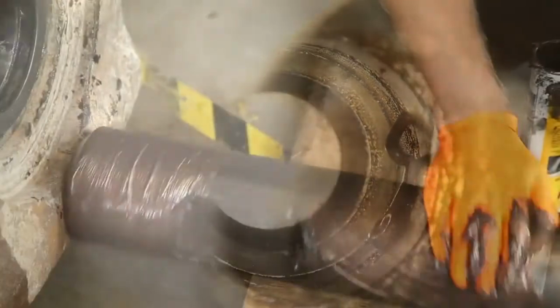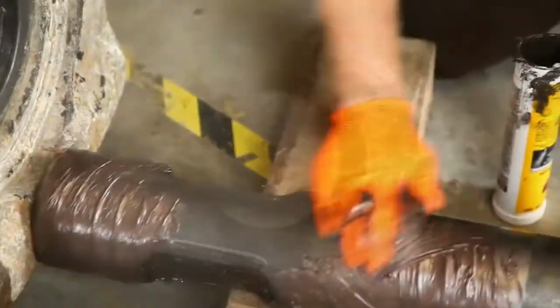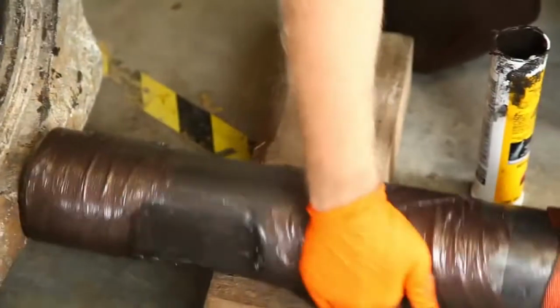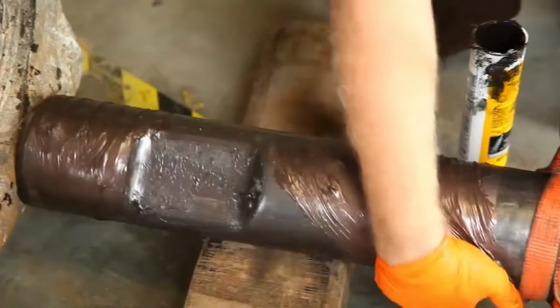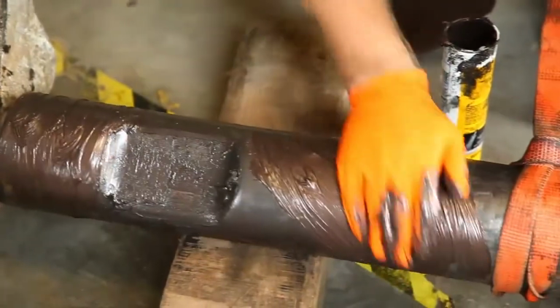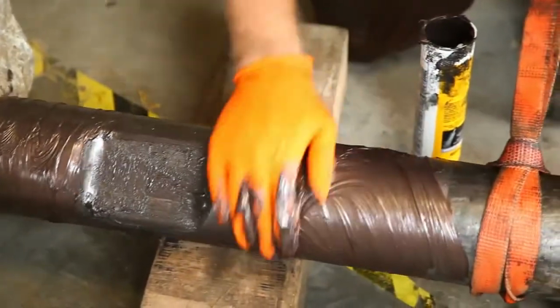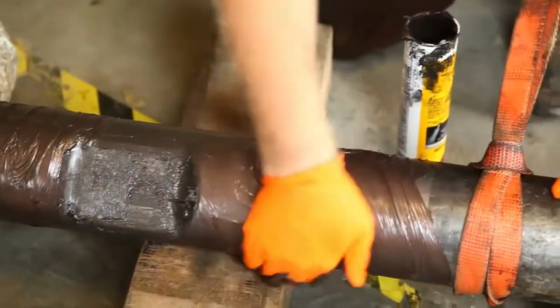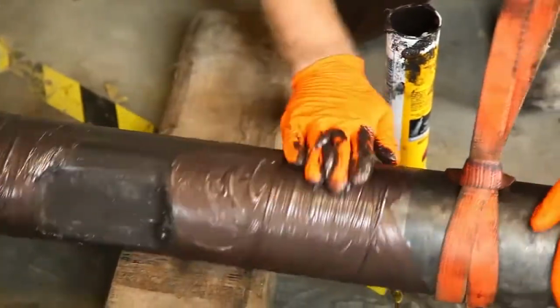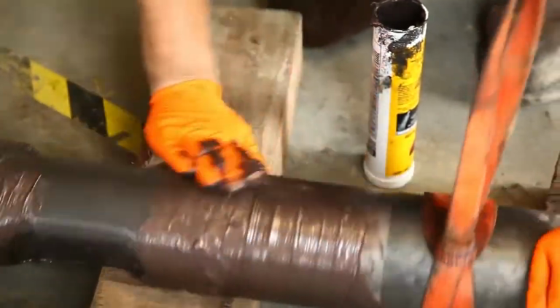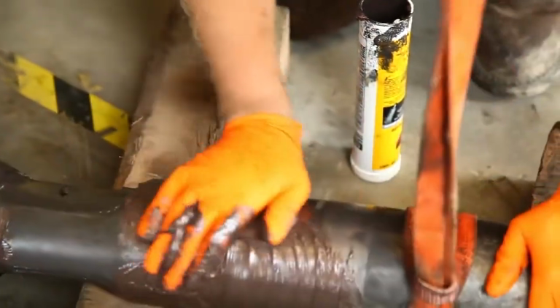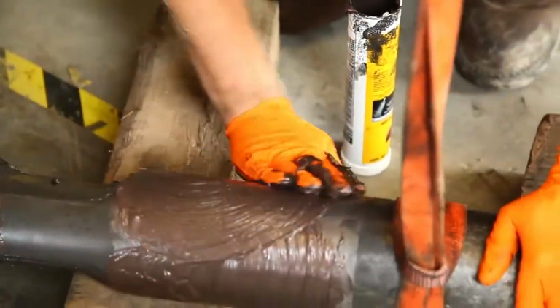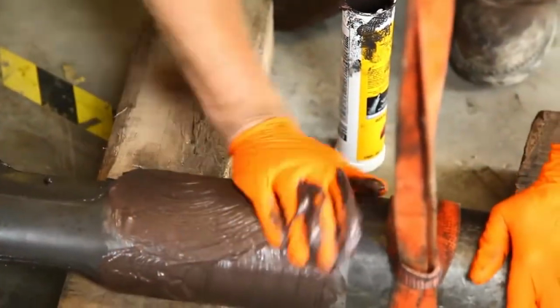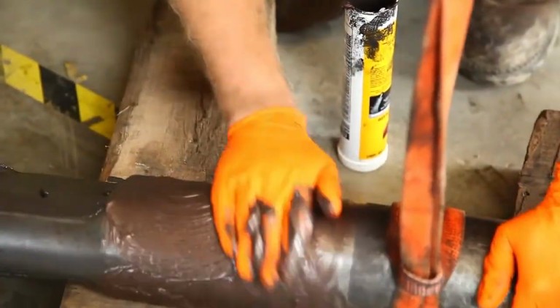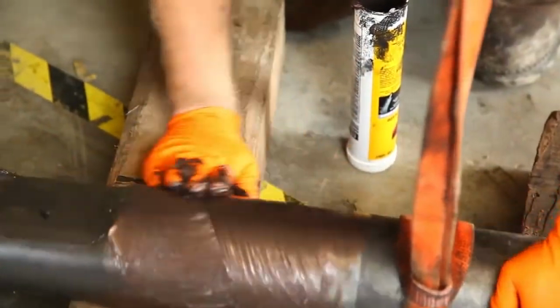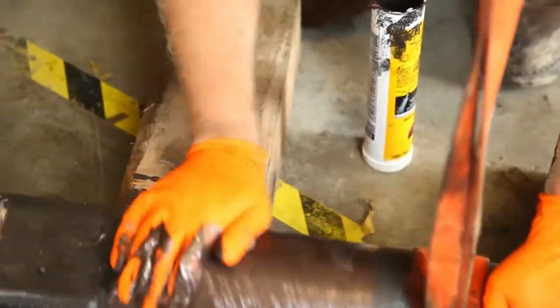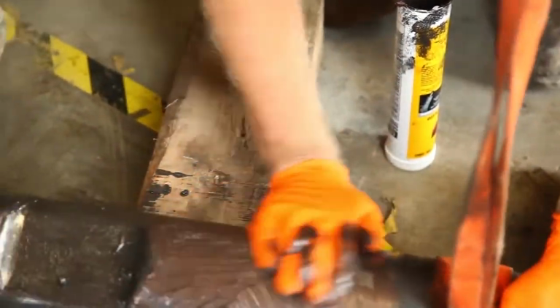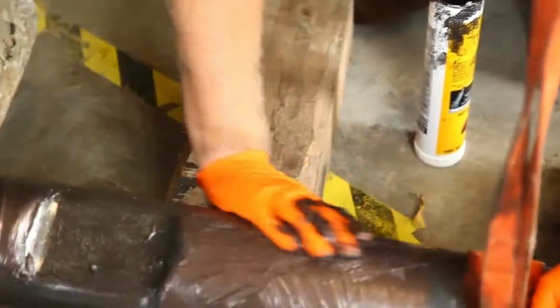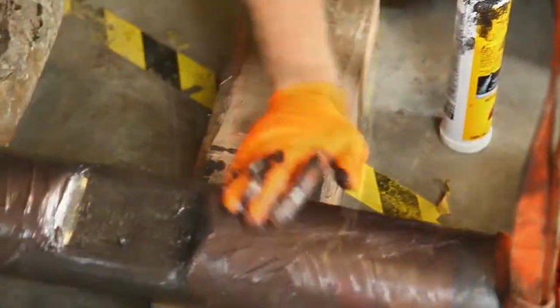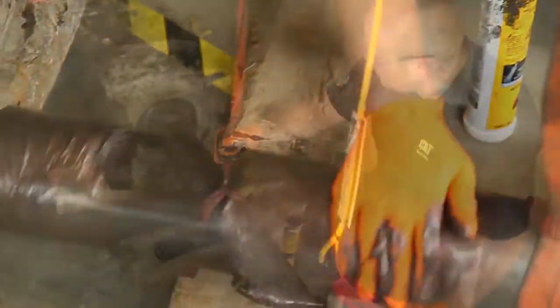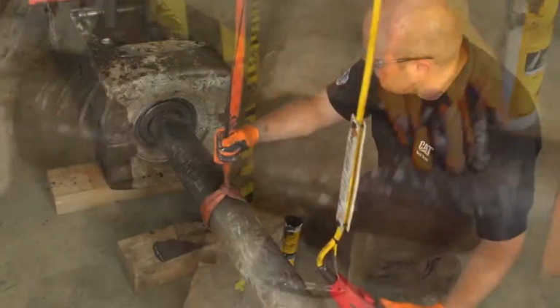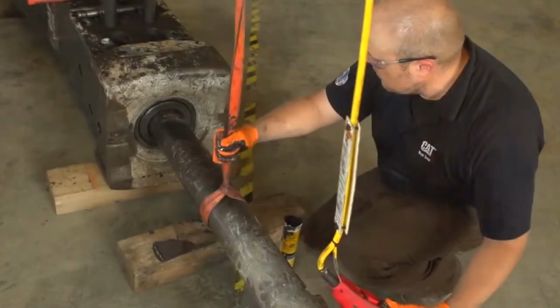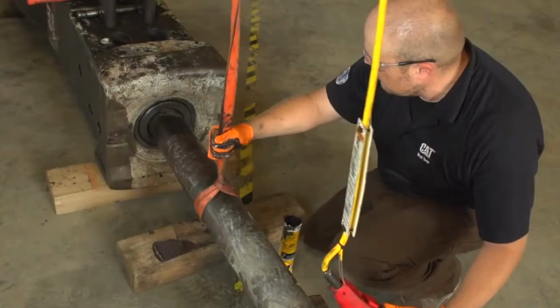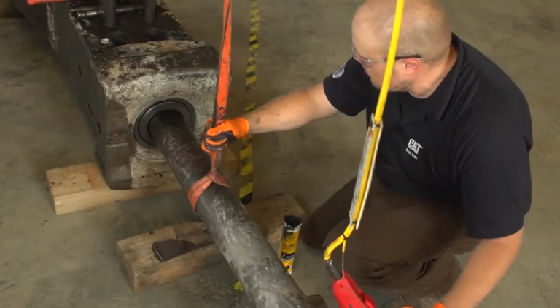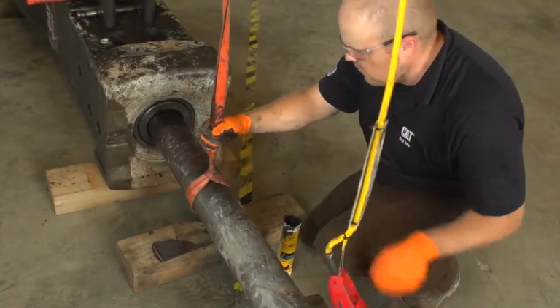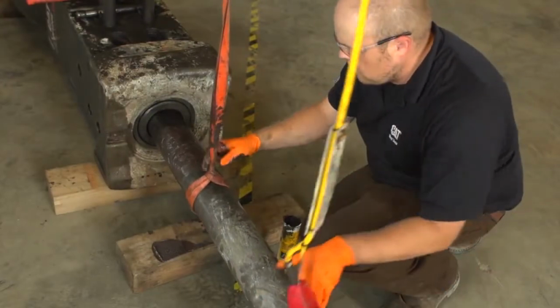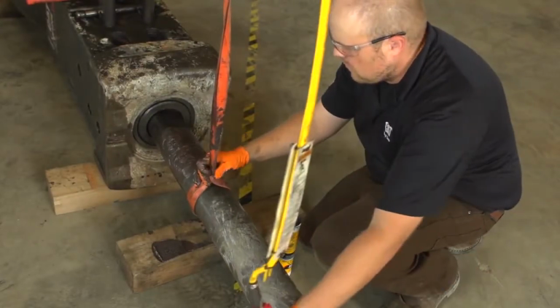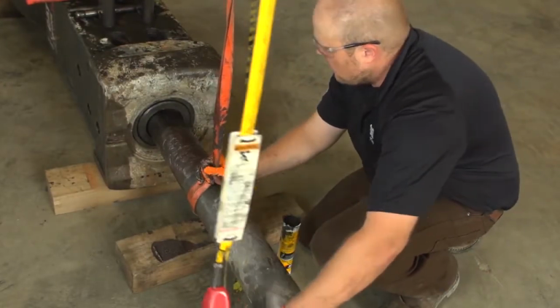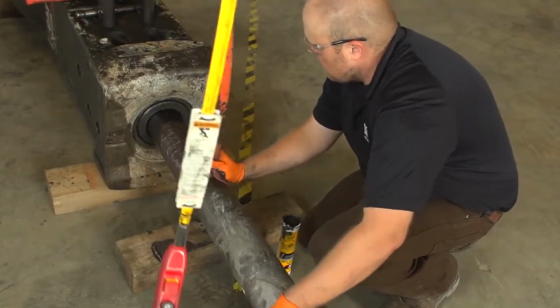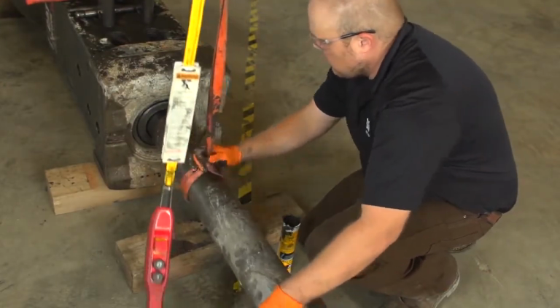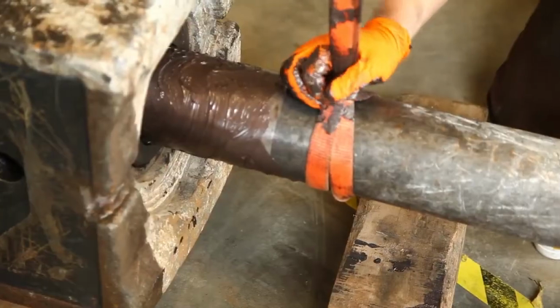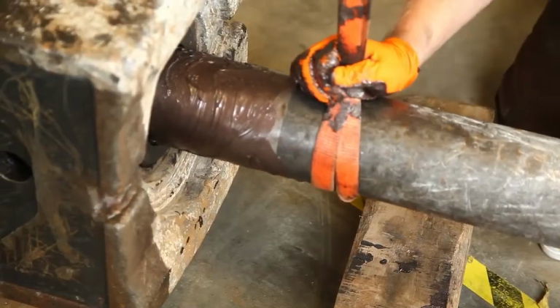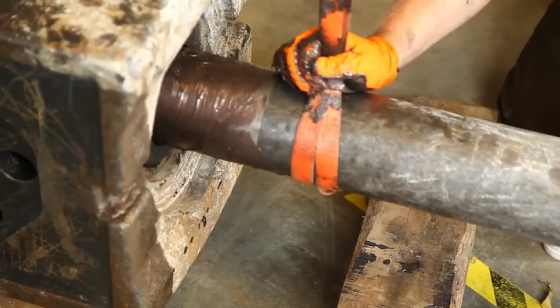Coat the hammer tool where it contacts the upper and lower bushings with hammer paste. Reinstall the hammer tool using a suitable lifting device.